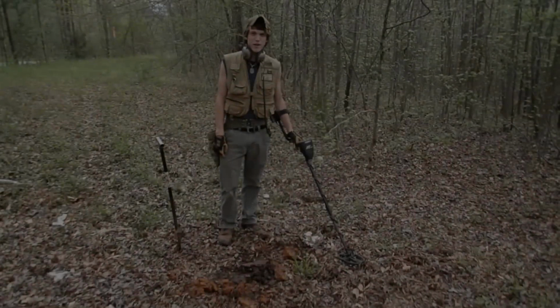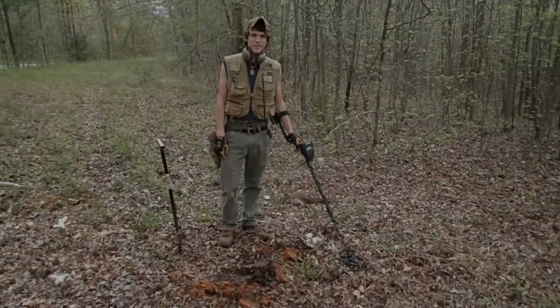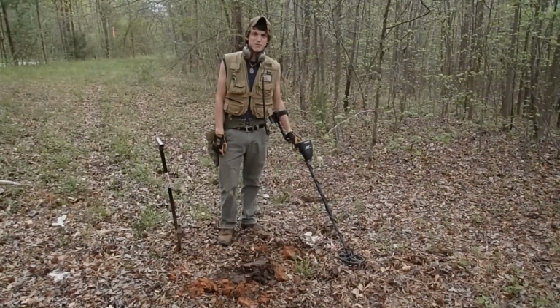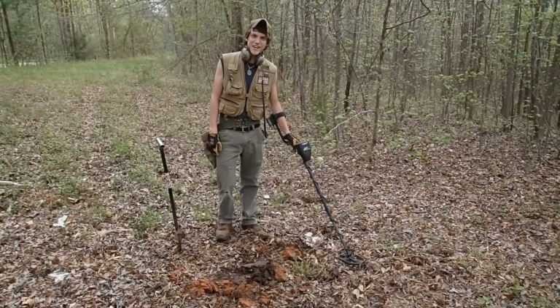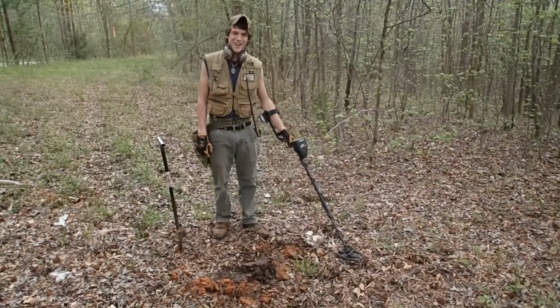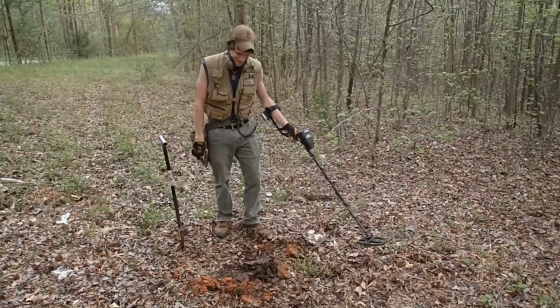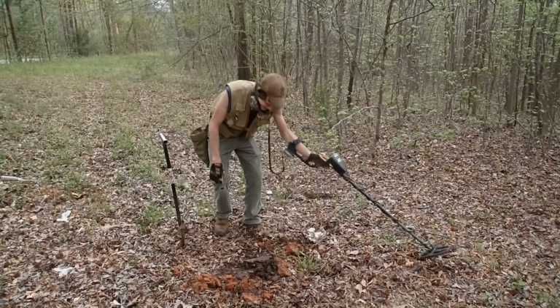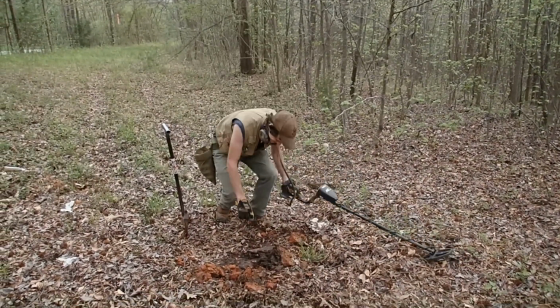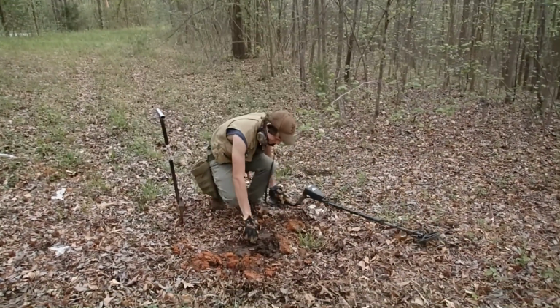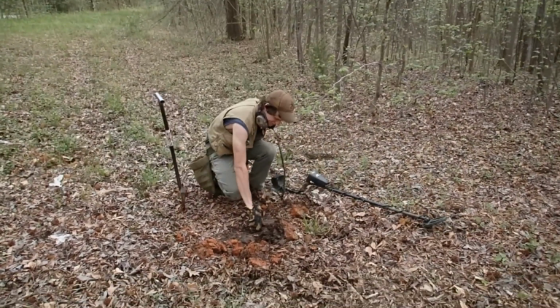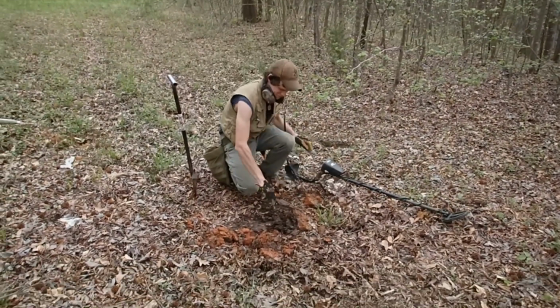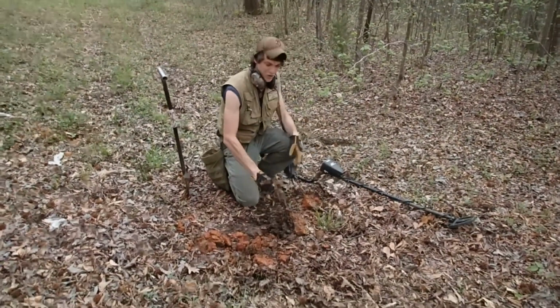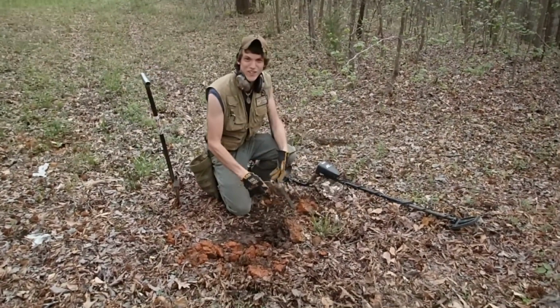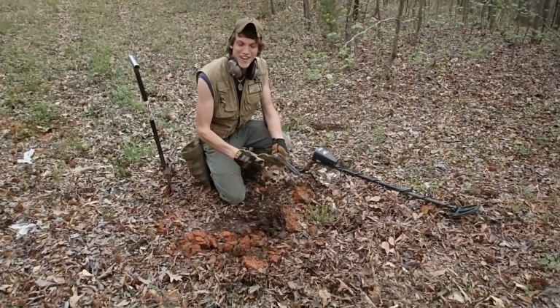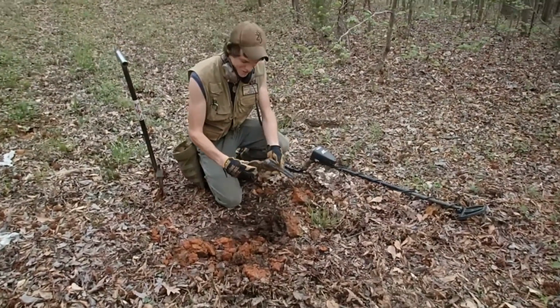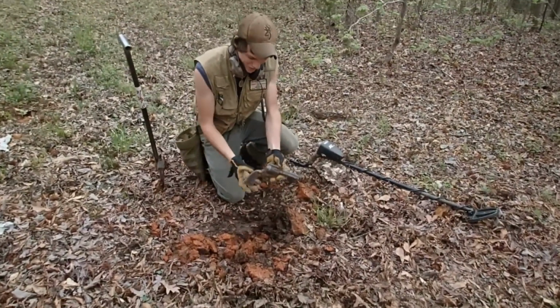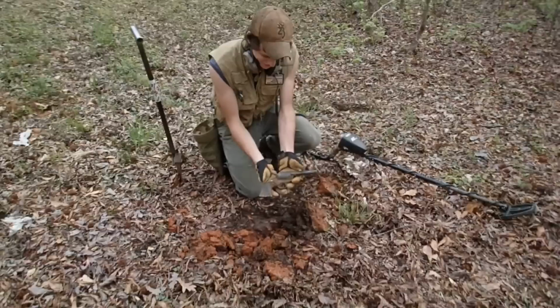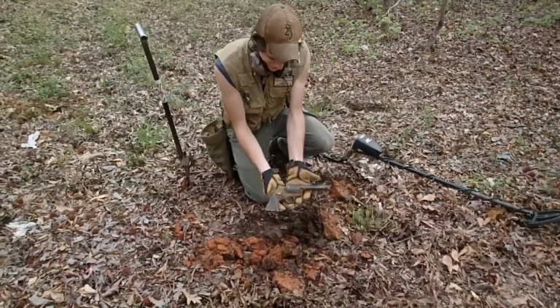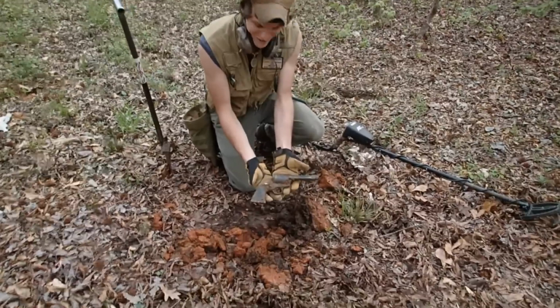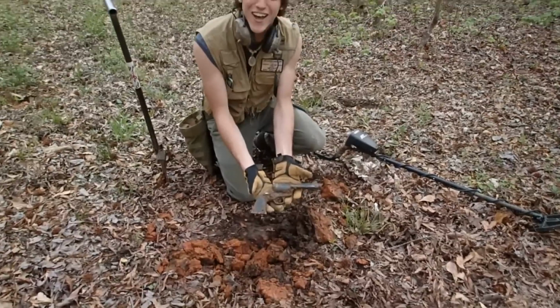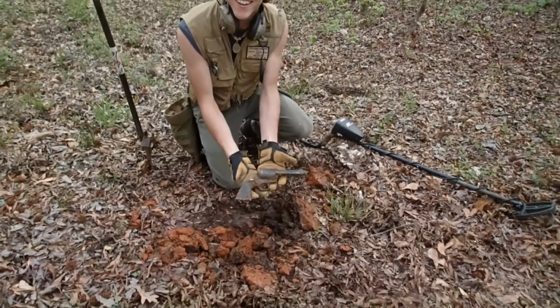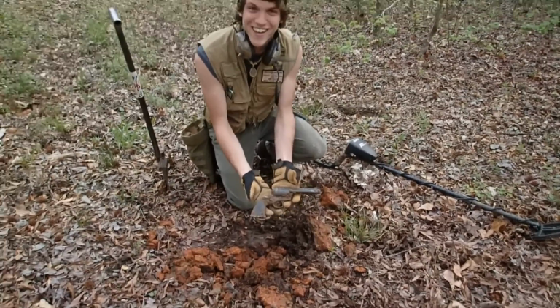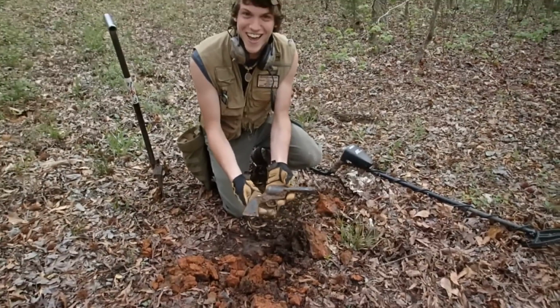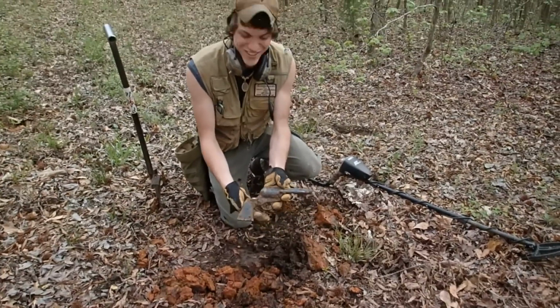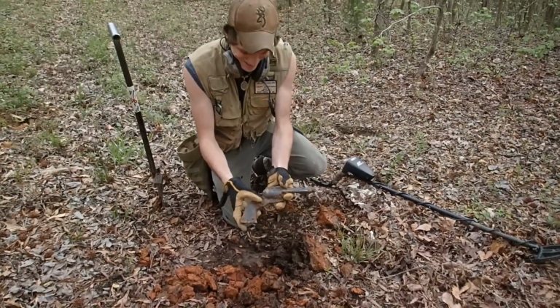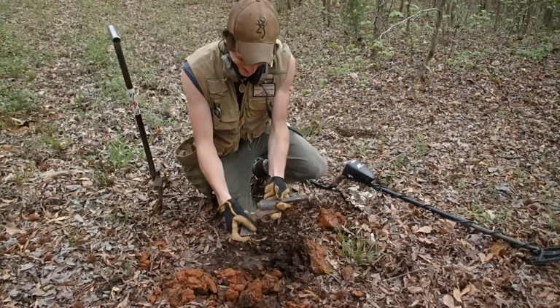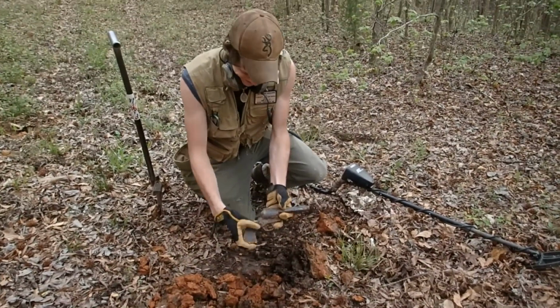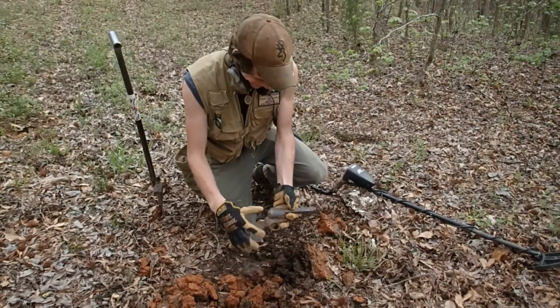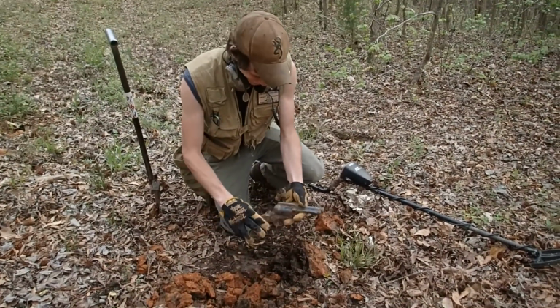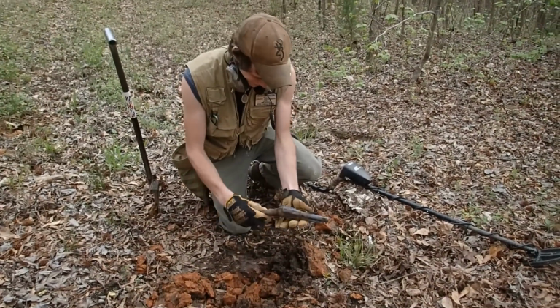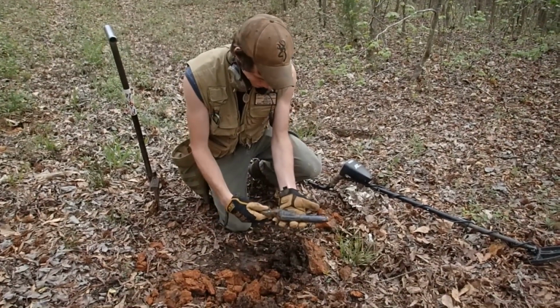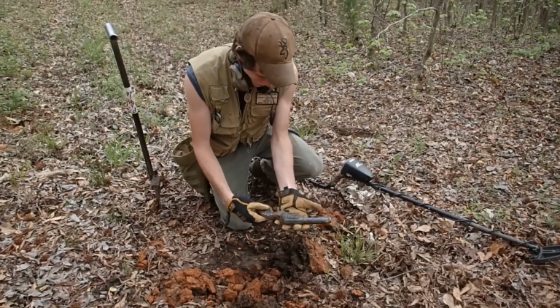I'm out here today doing some digging. I got a 99 signal here — first hole of the day. It's a gun. That is crazy. I think it's a toy gun. I'm pretty sure.